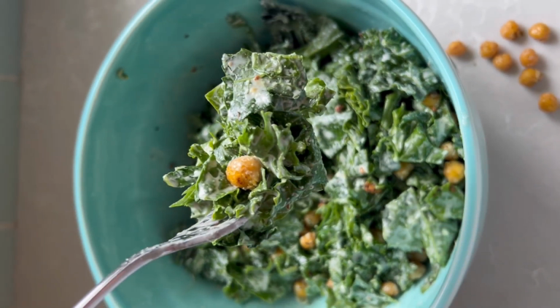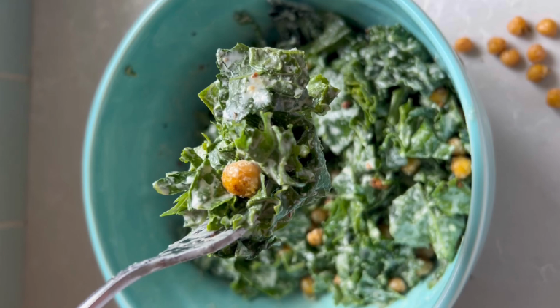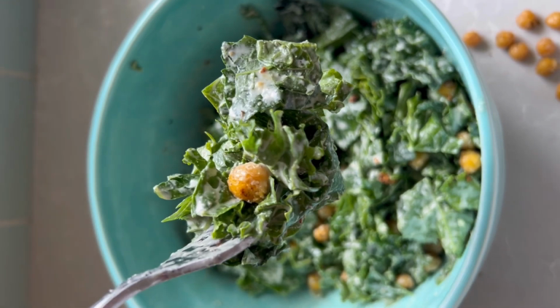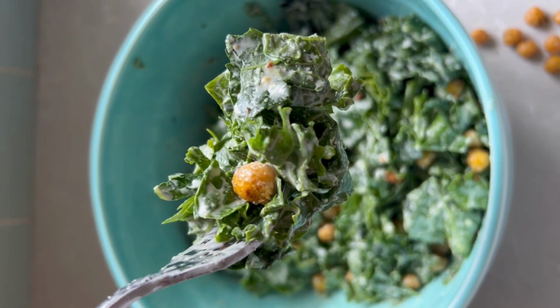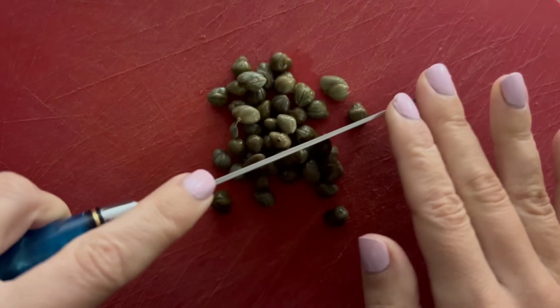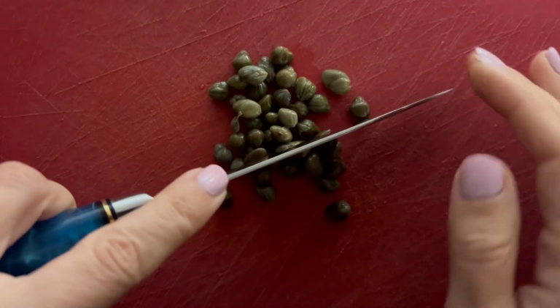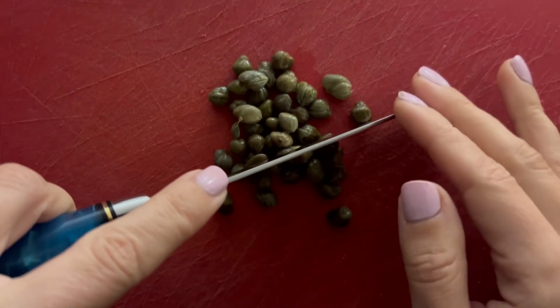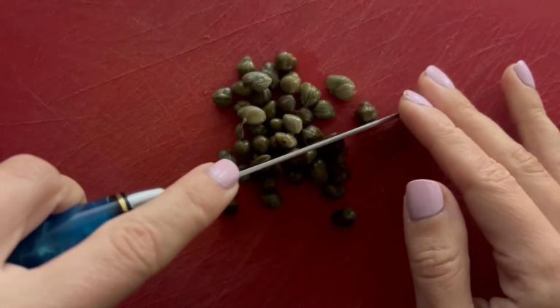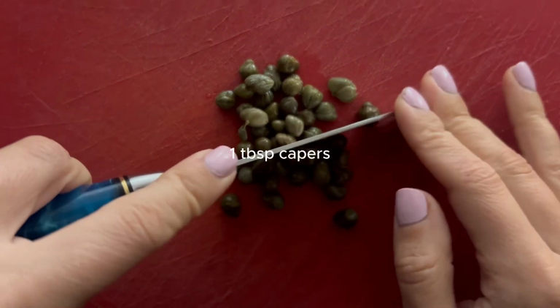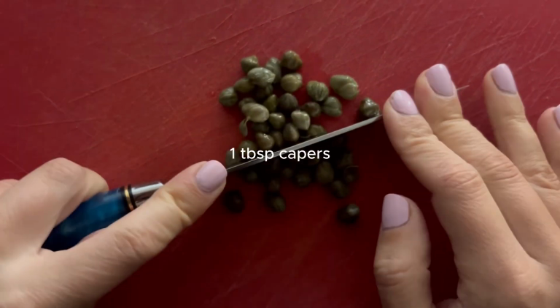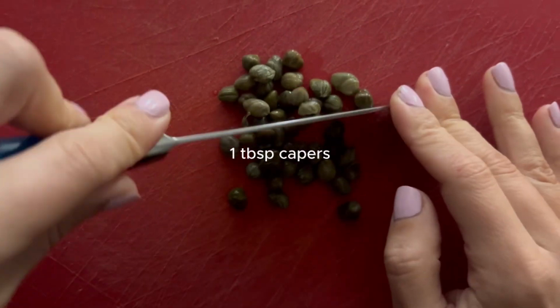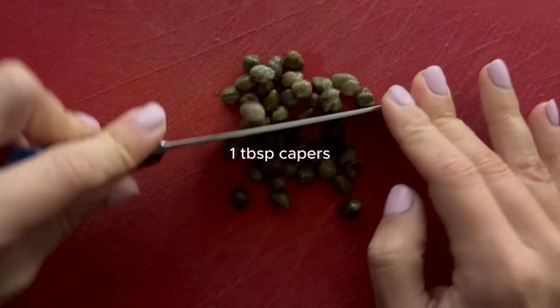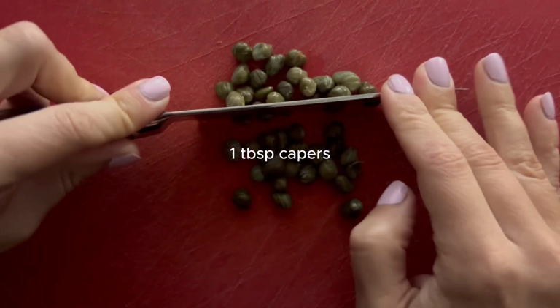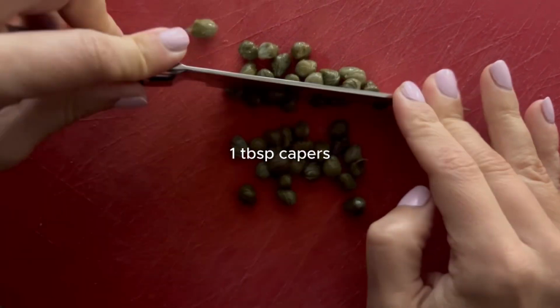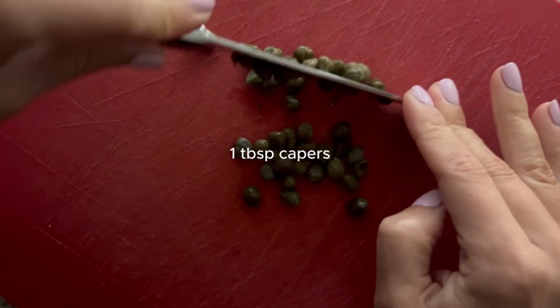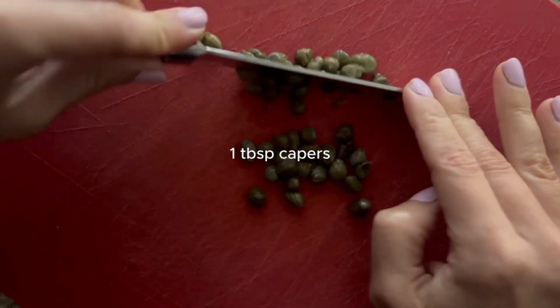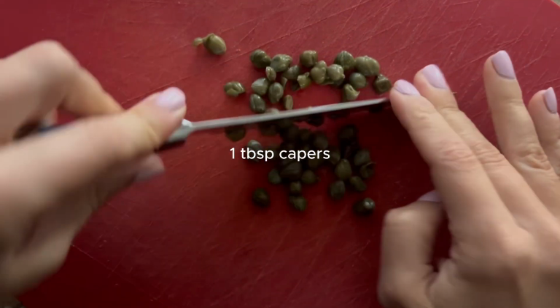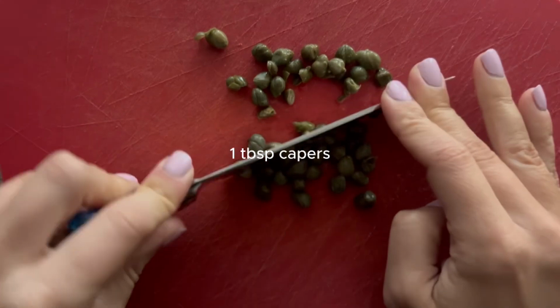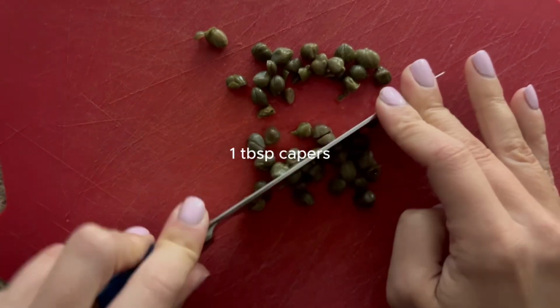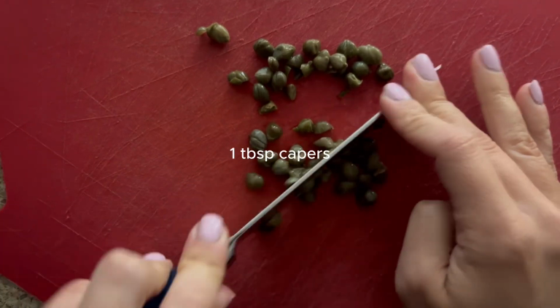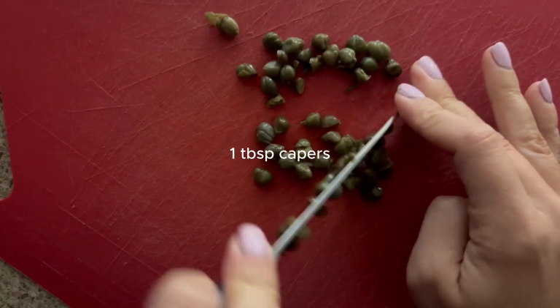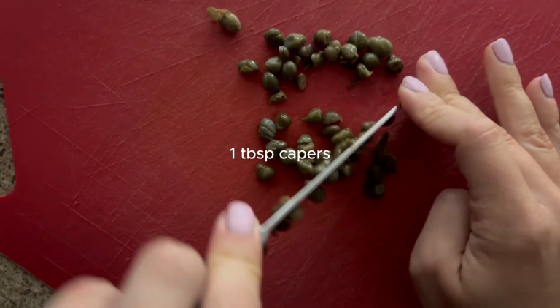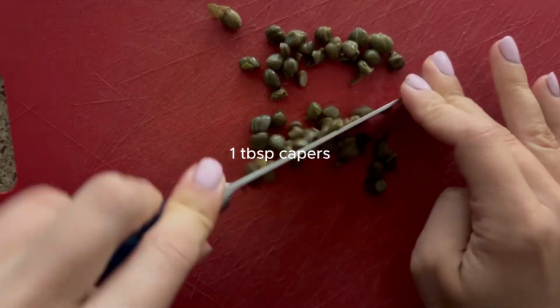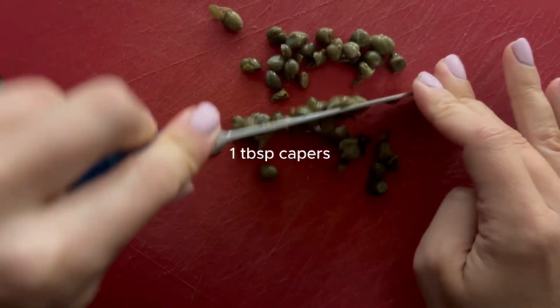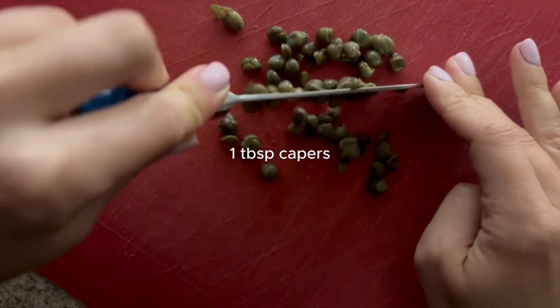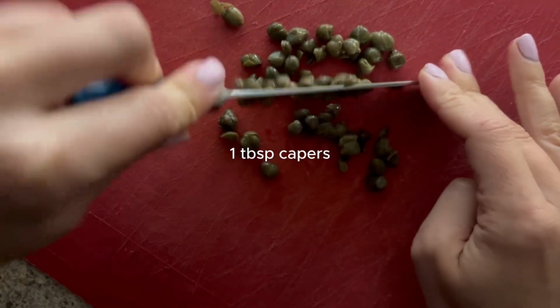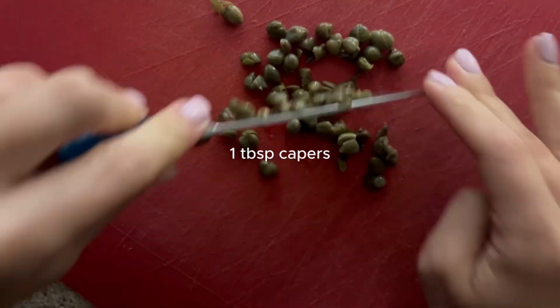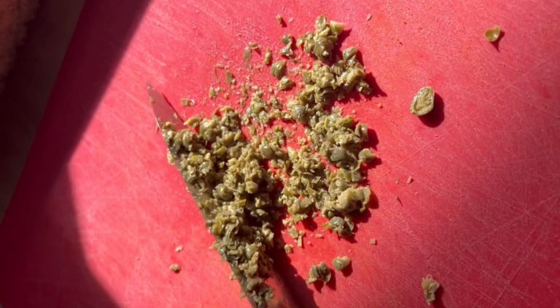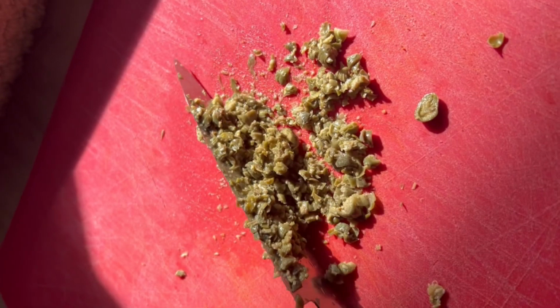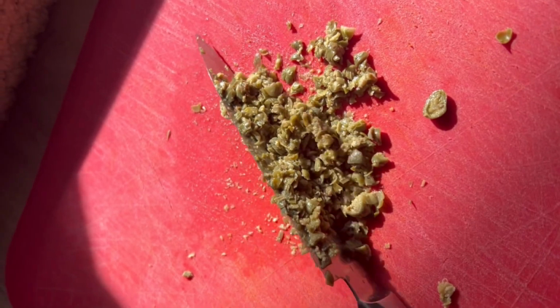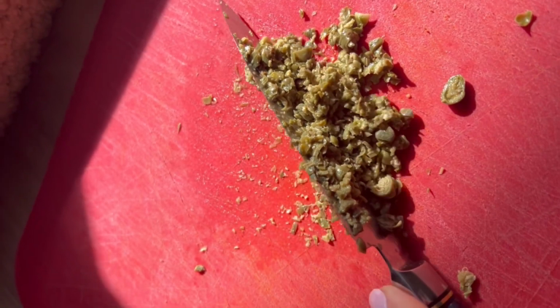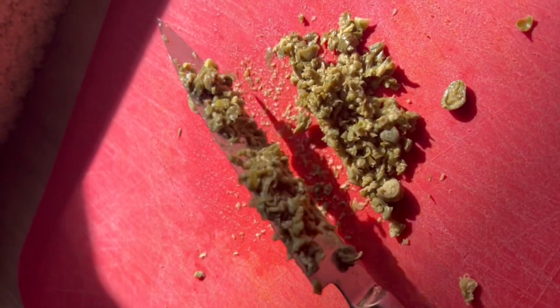We're going to start with my favorite secret ingredient, which is capers. We're going to start by really finely mashing up, really dicing until it's almost a paste. You'll want to dice up one tablespoon of capers.